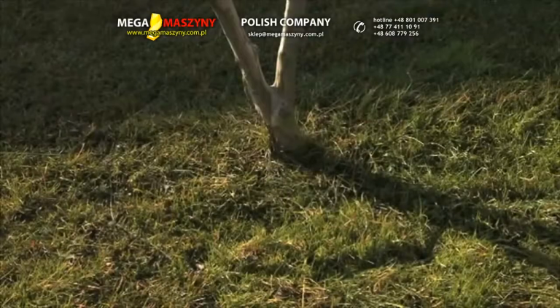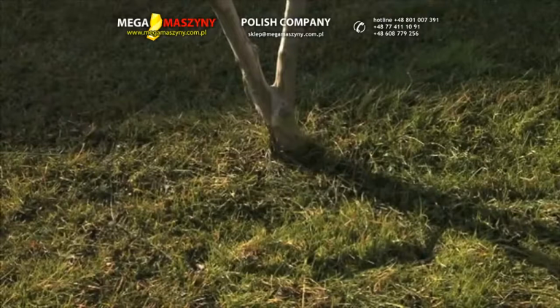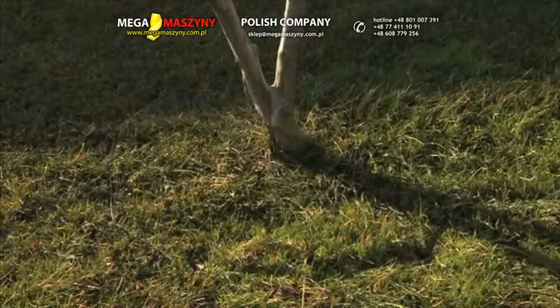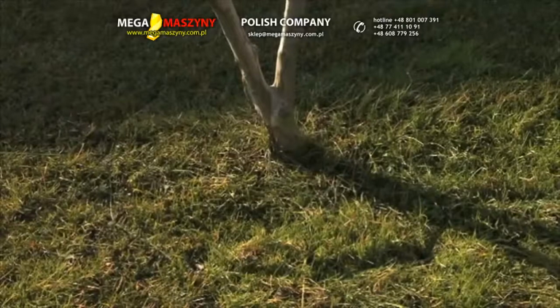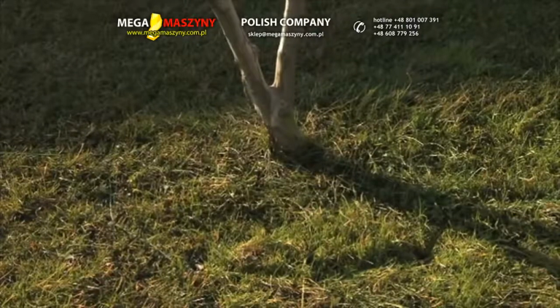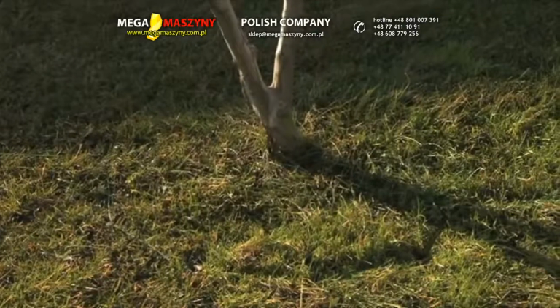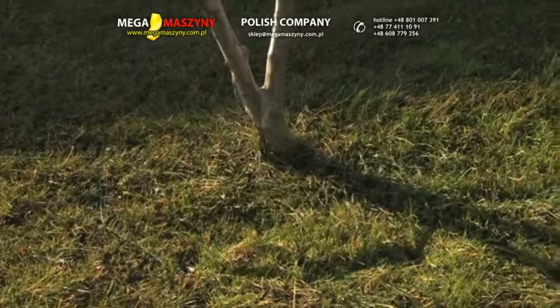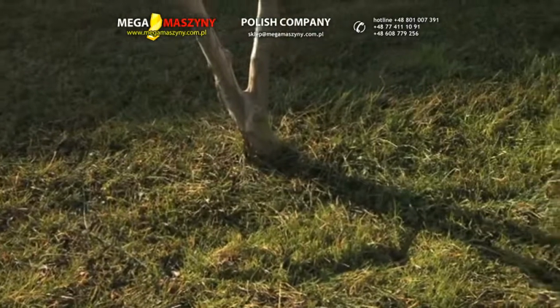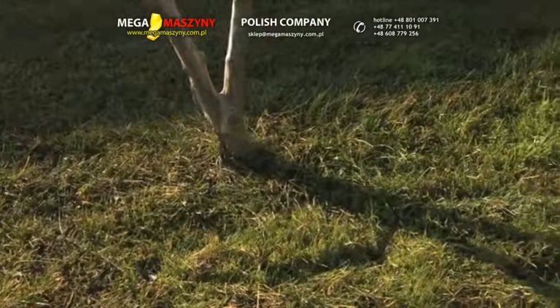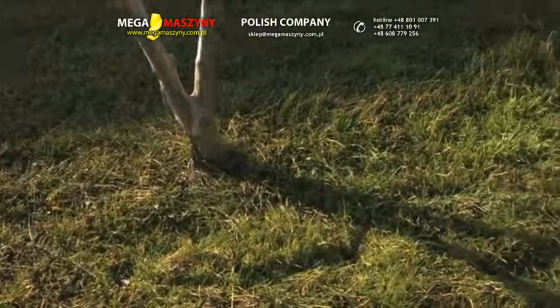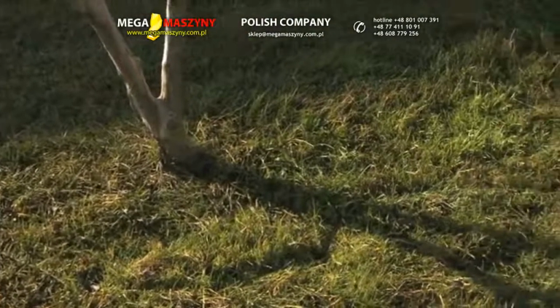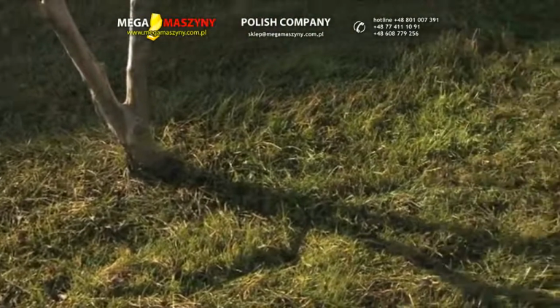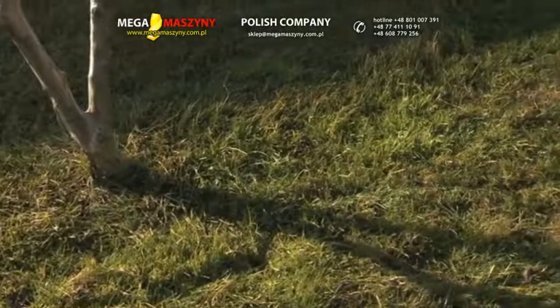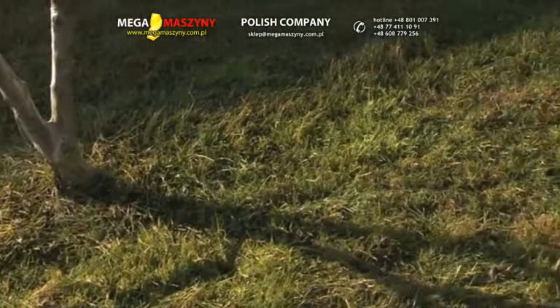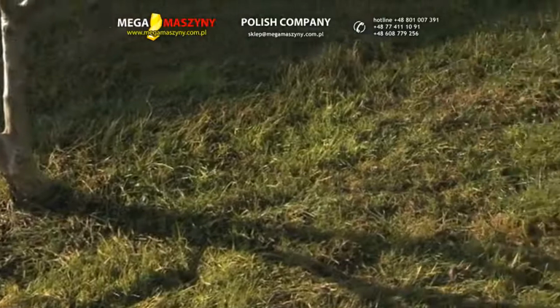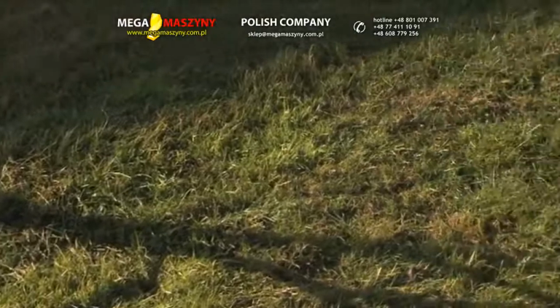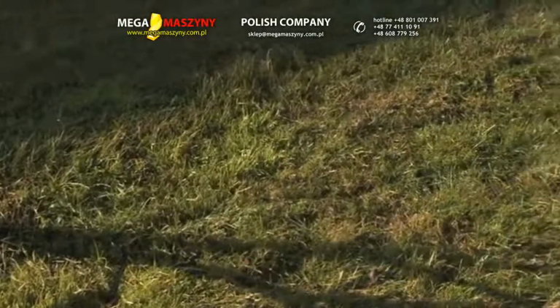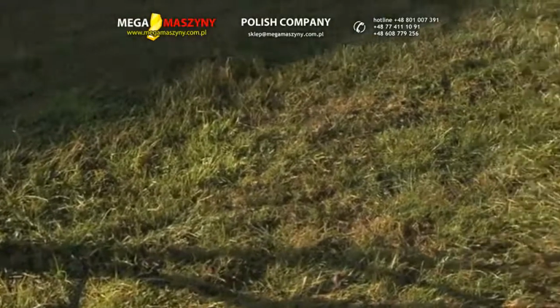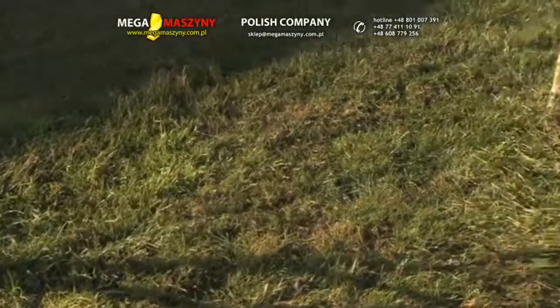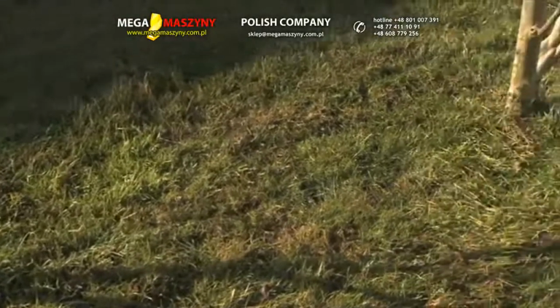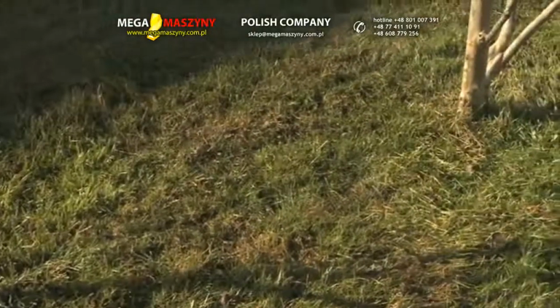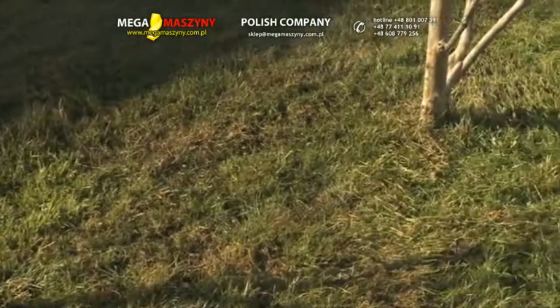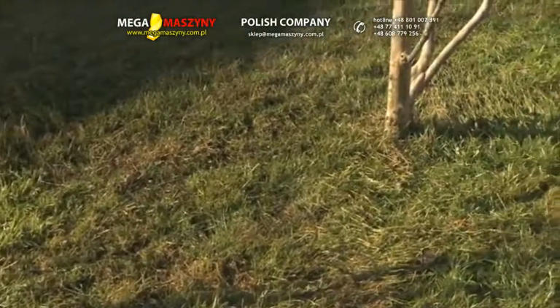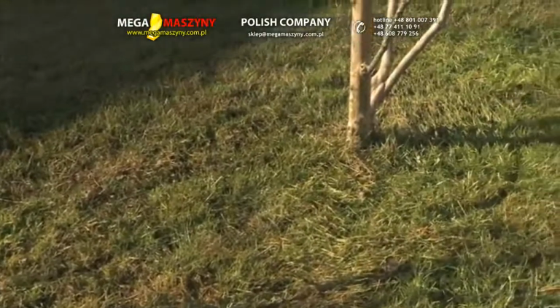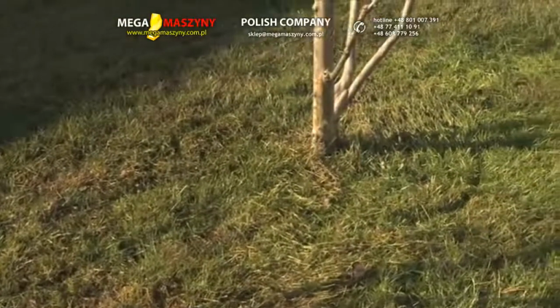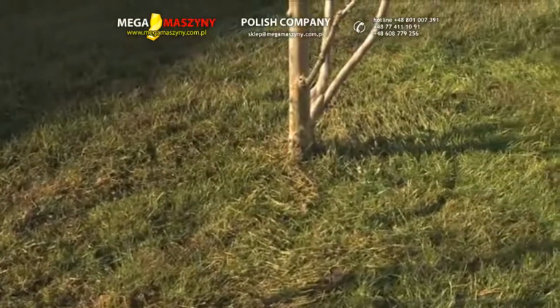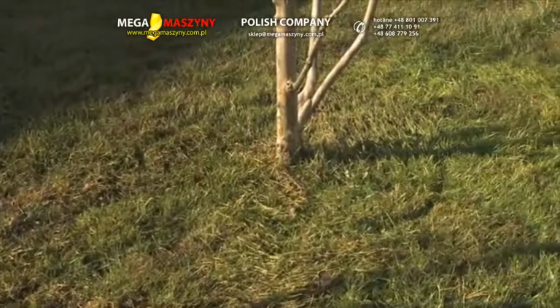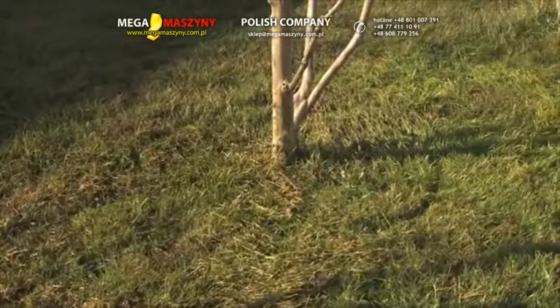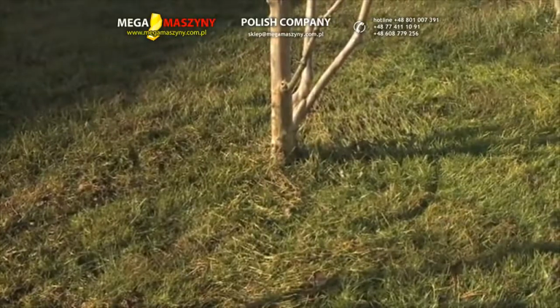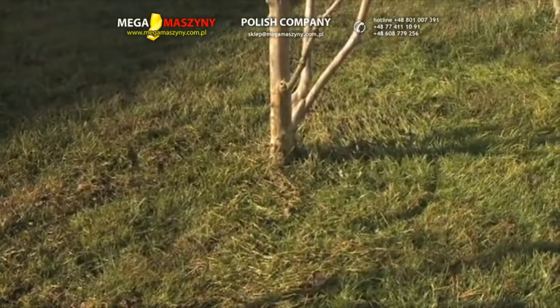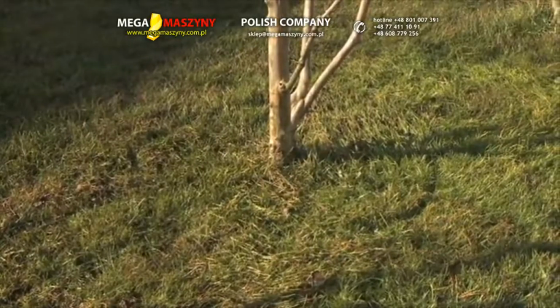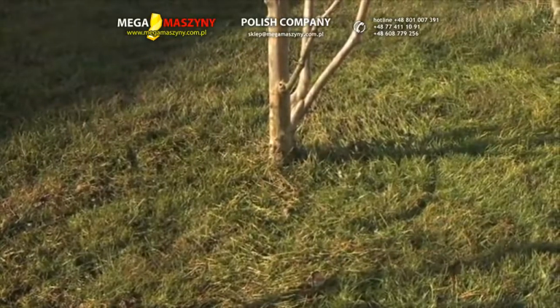If two or more obstacles are in close proximity of each other, so that the length of overlapping wire between the obstacles is less than 70 cm, it is advisable to lay down the wire considering these objects as a unique obstacle.